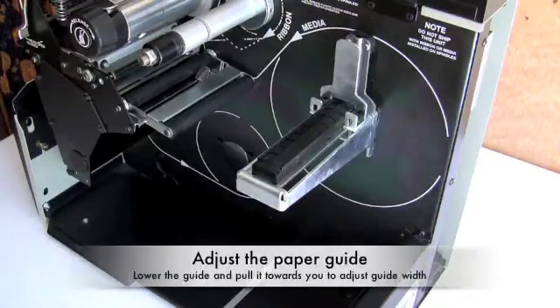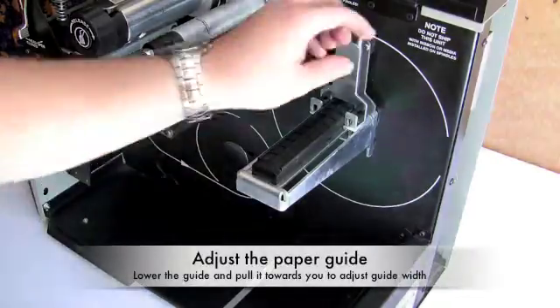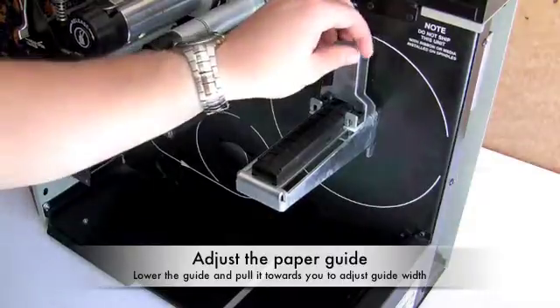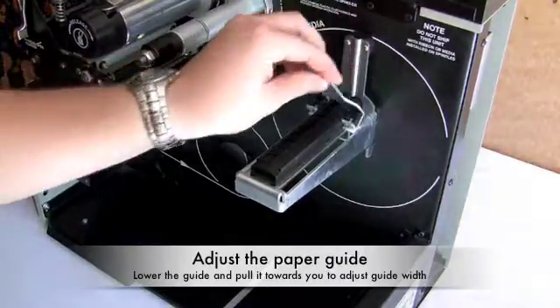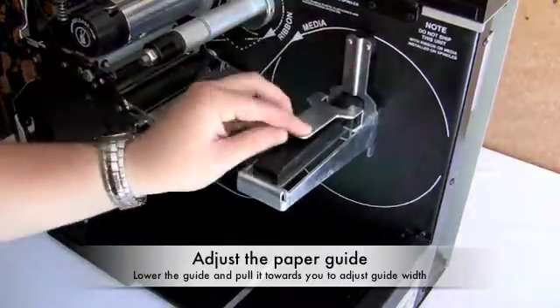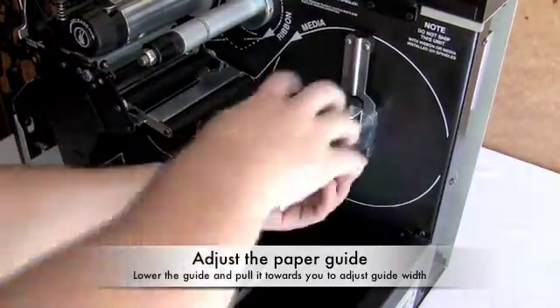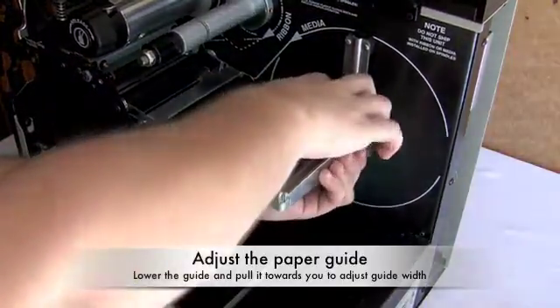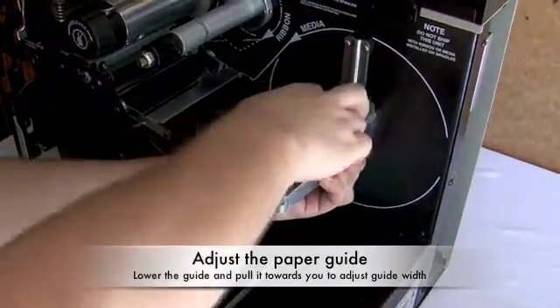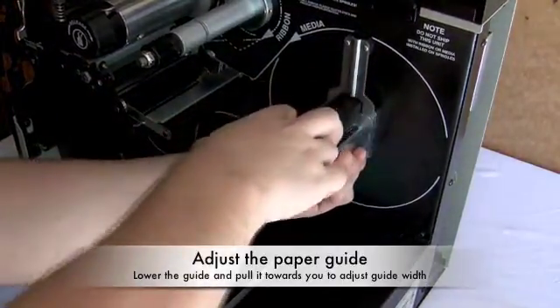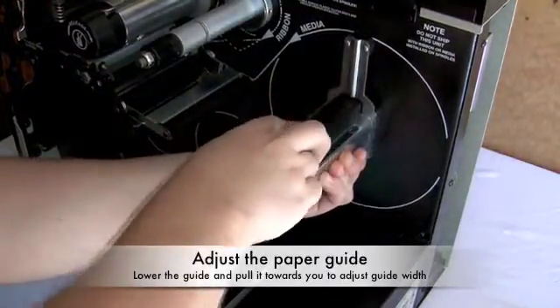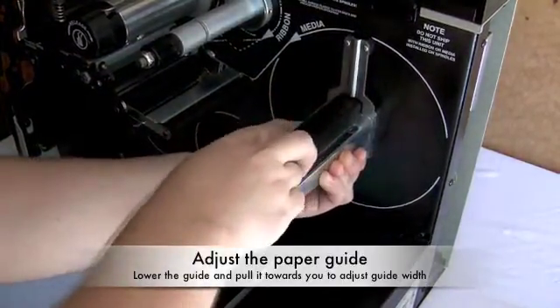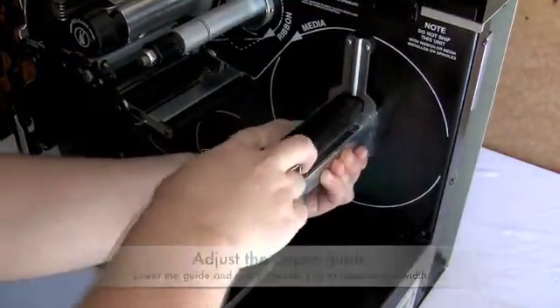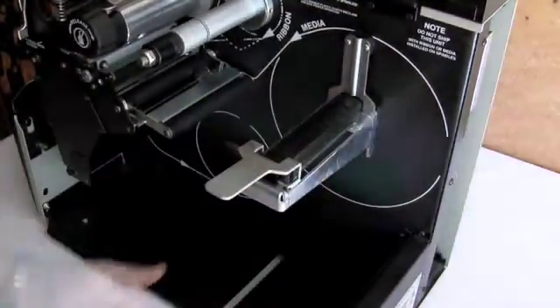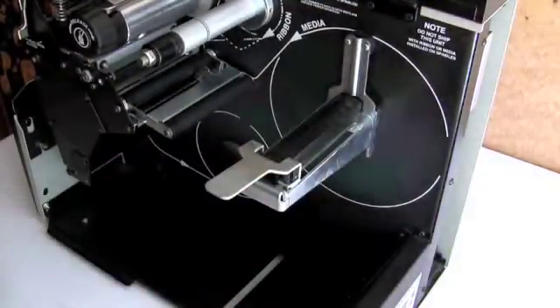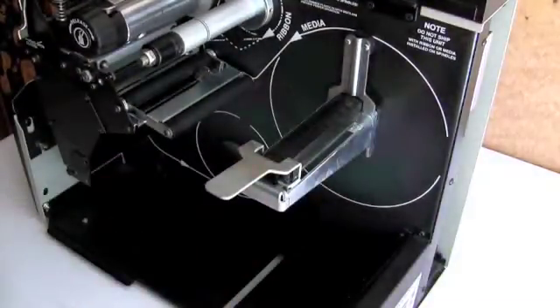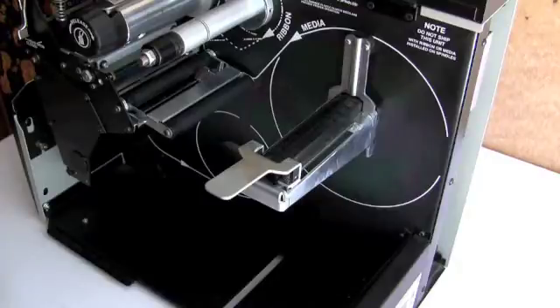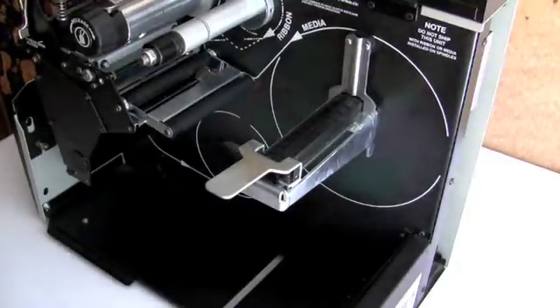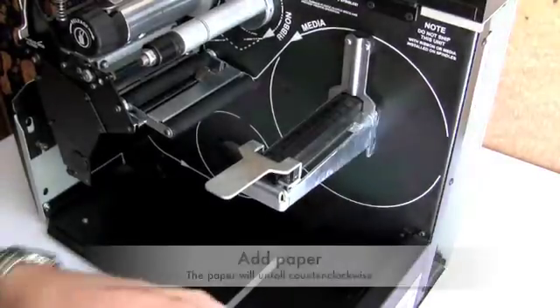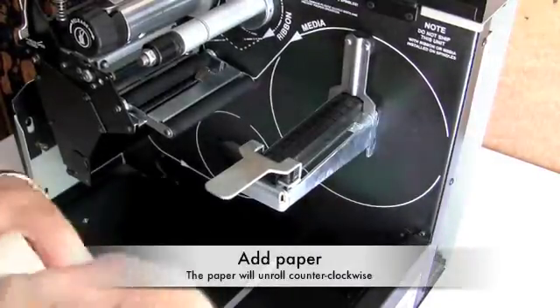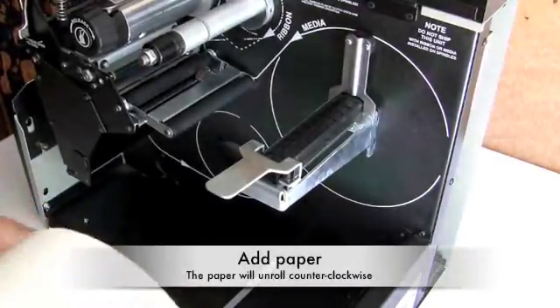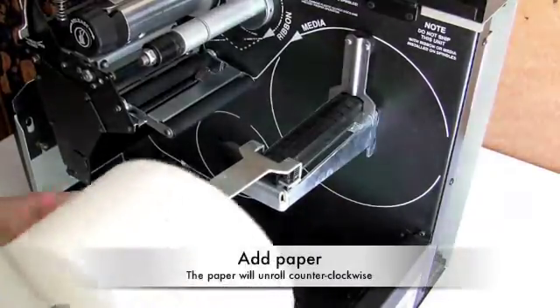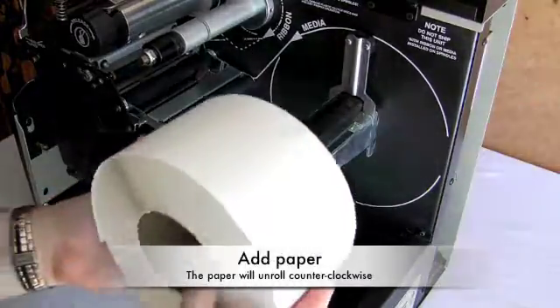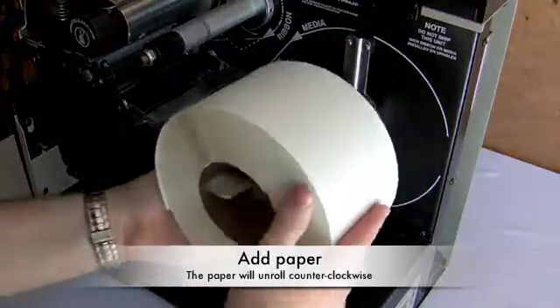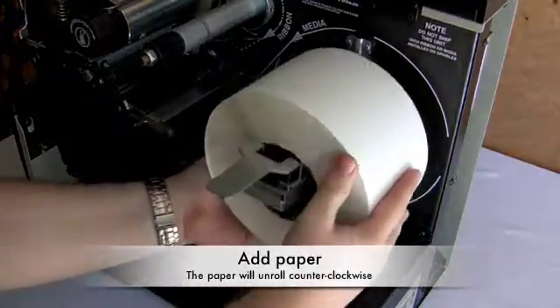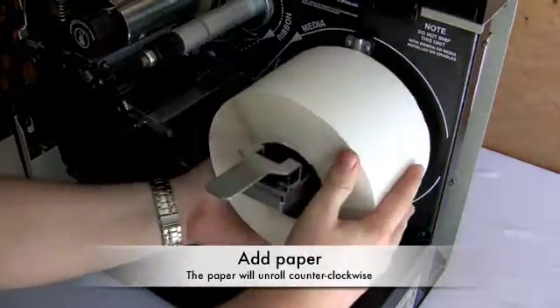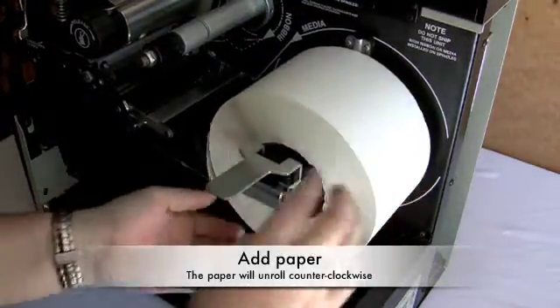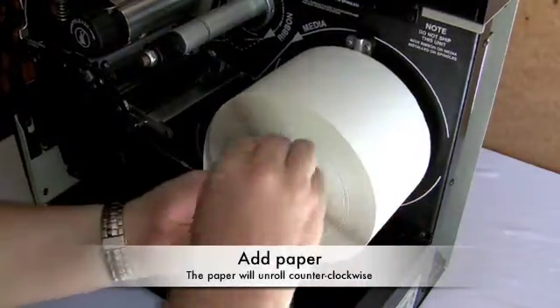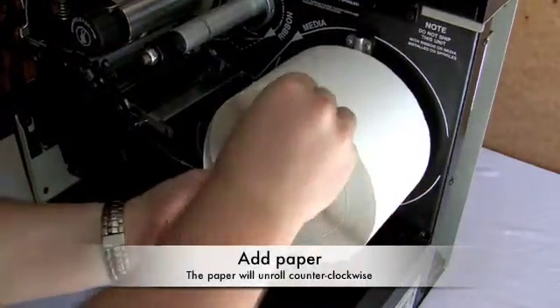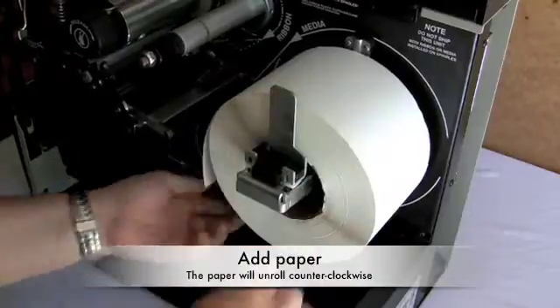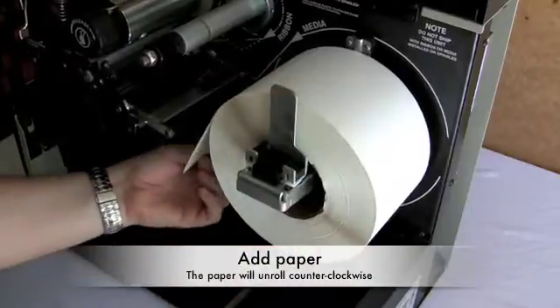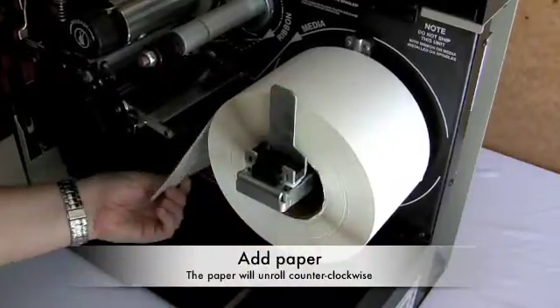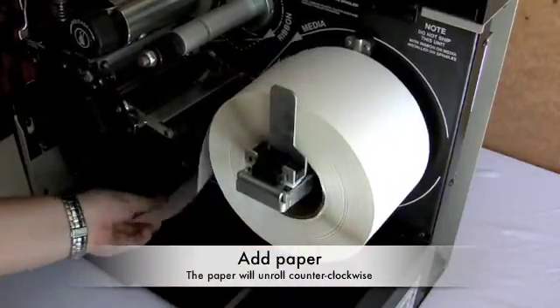To begin, adjust the paper guide on the media hanger by lowering the guide and pulling it towards you. Next, add your roll of labels. The paper will feed label-side up as the roll spins counter-clockwise.